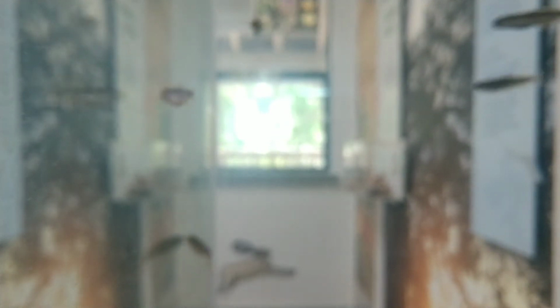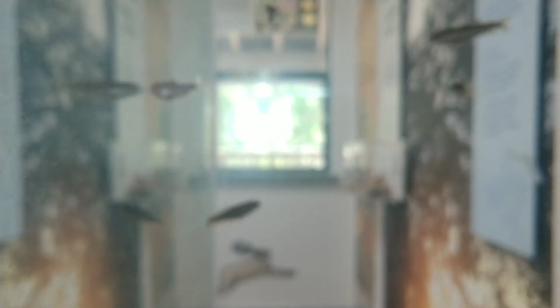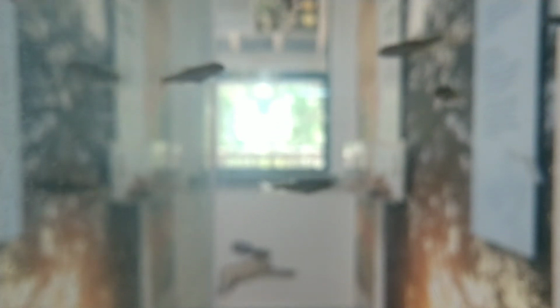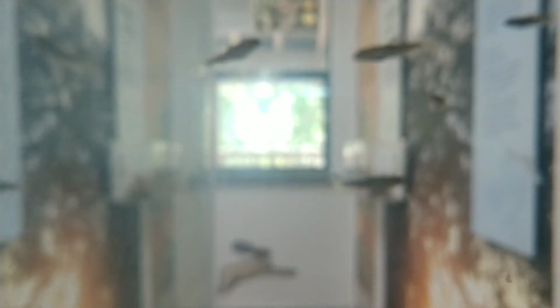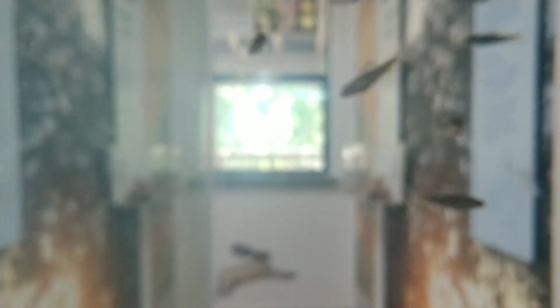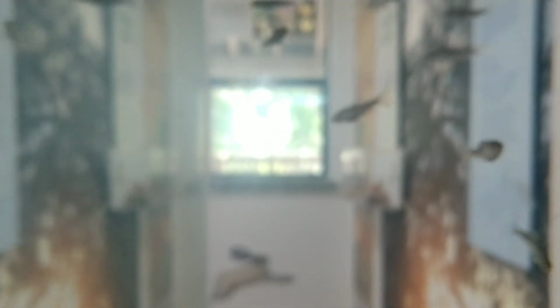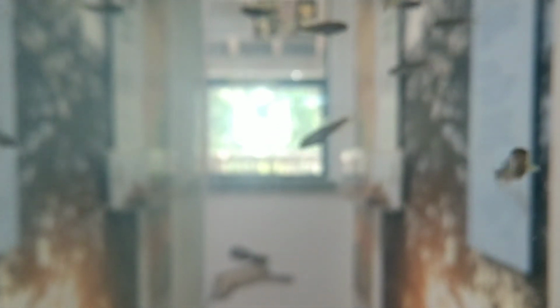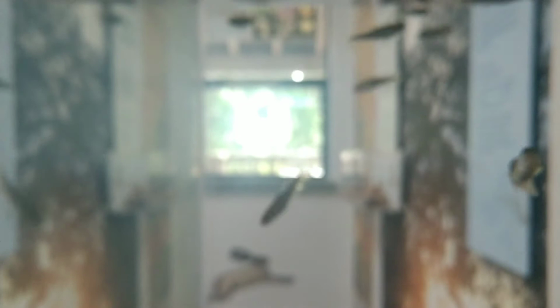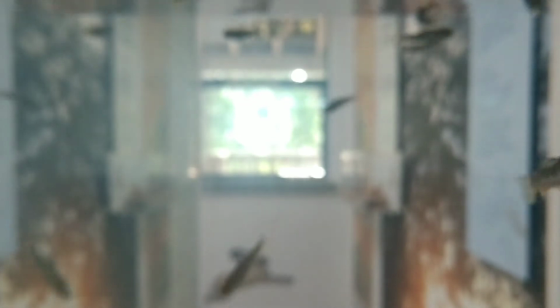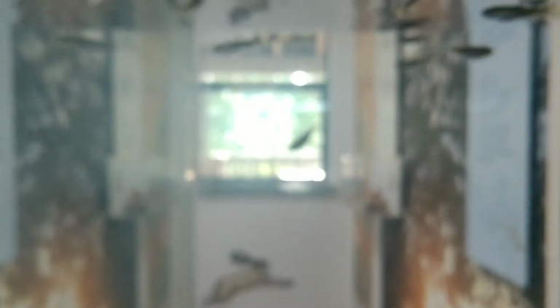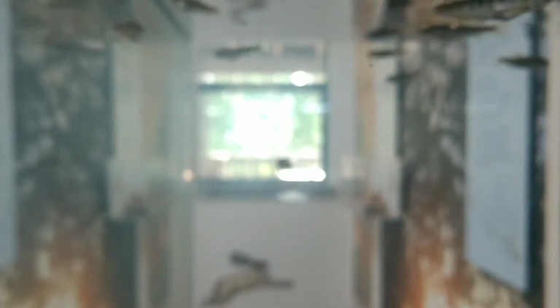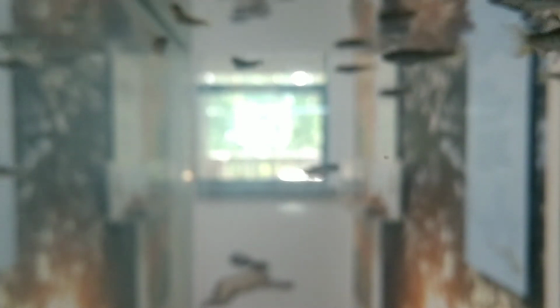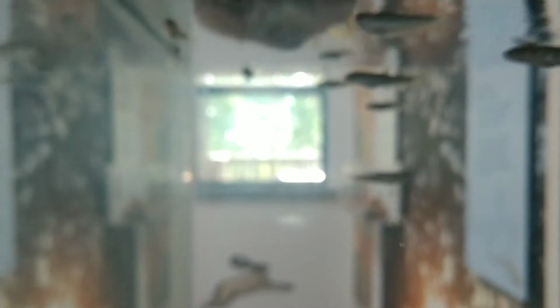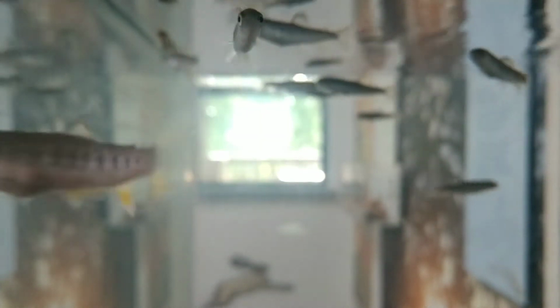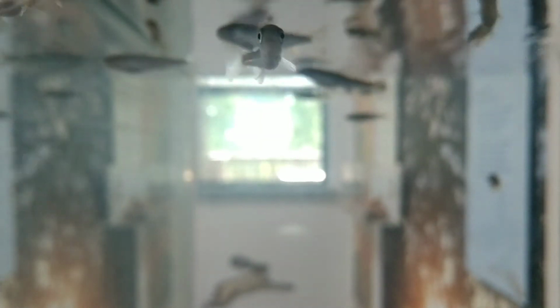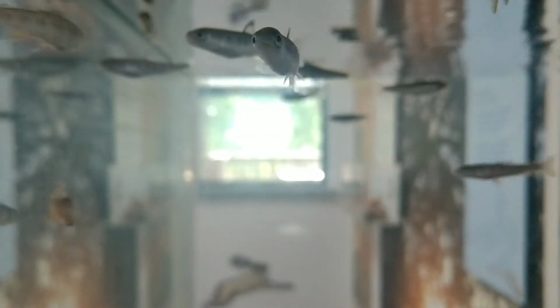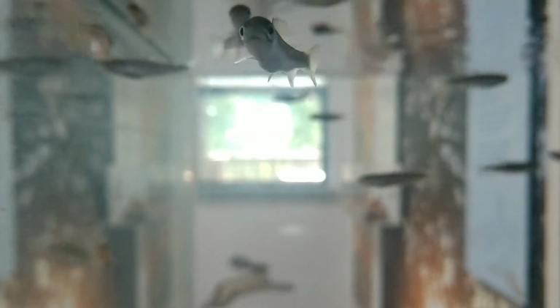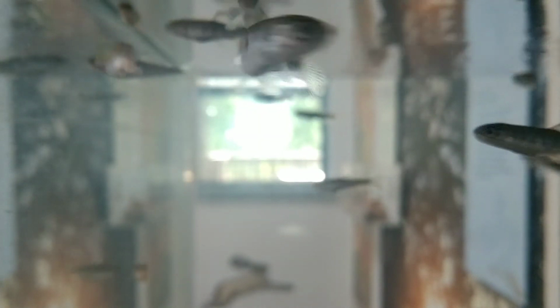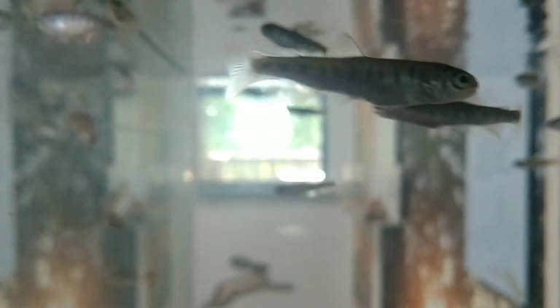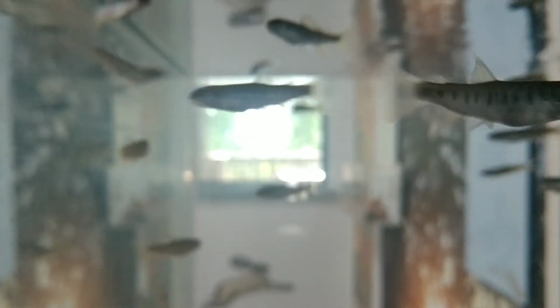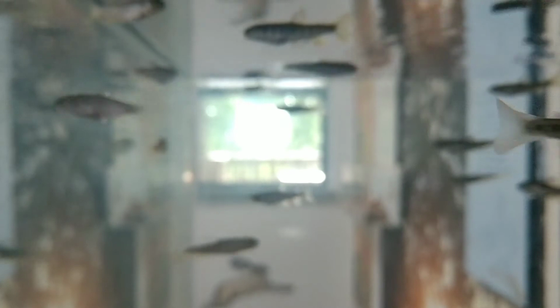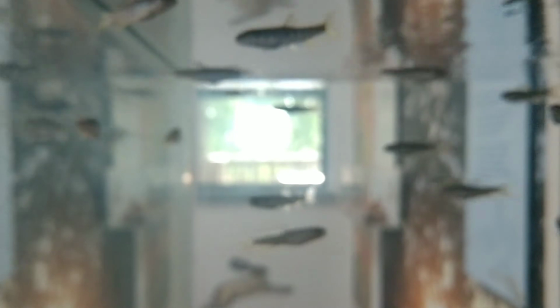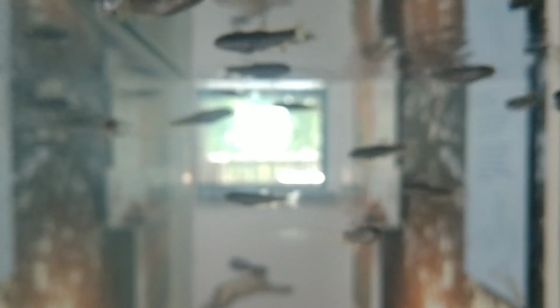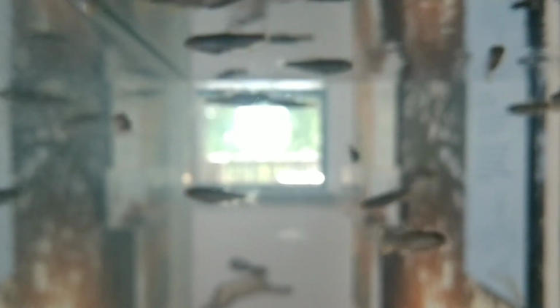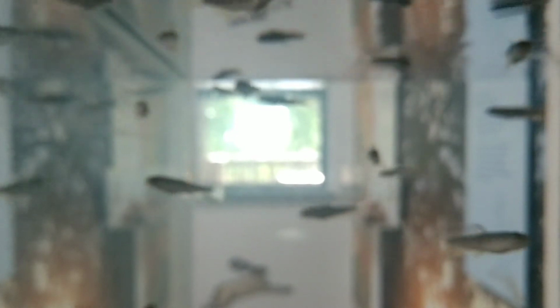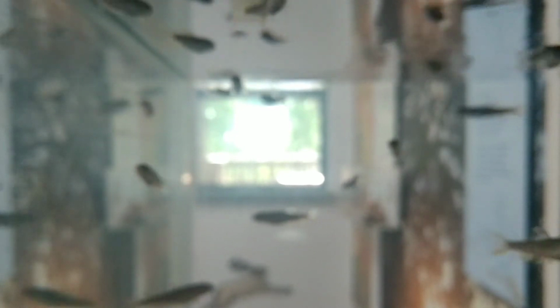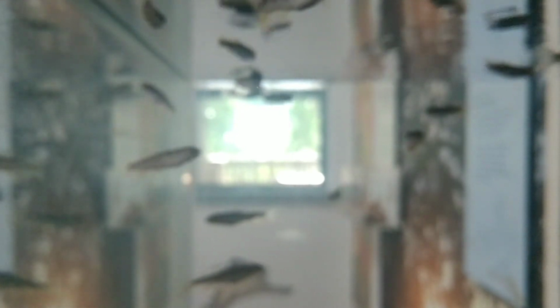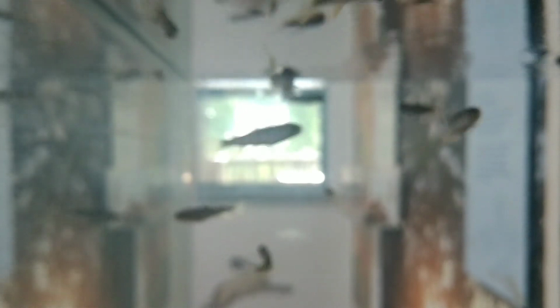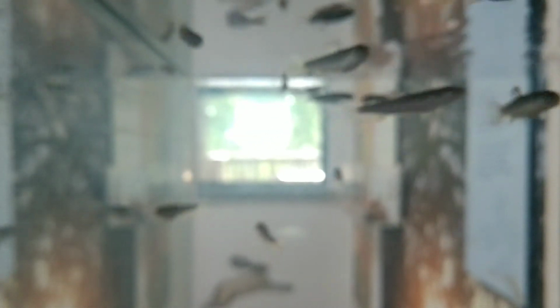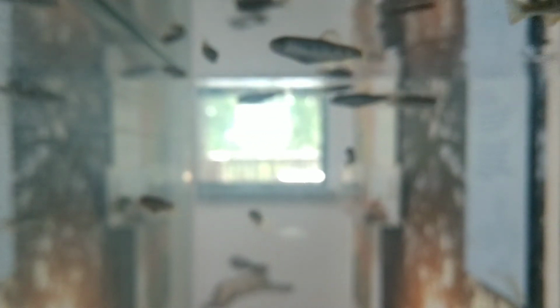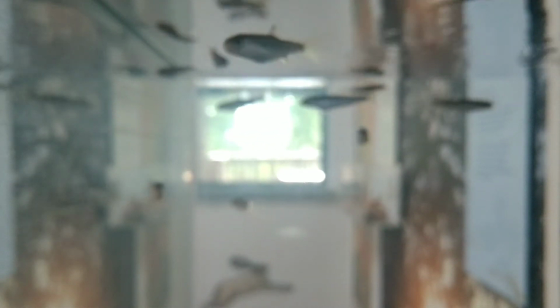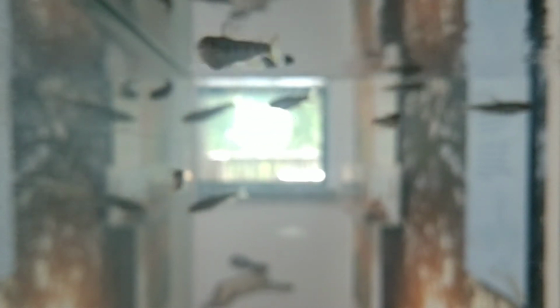For food, they consume insects, crustaceans, and small fish. Though they are in the same family as salmon, they differ from them in migration timing, spawning timing, and reproductive strategies.